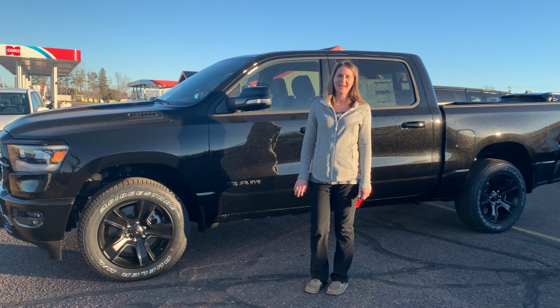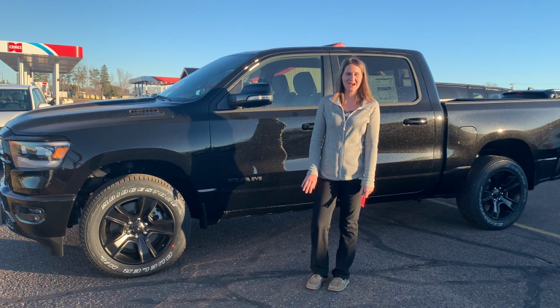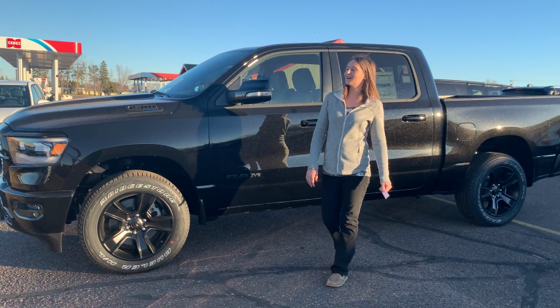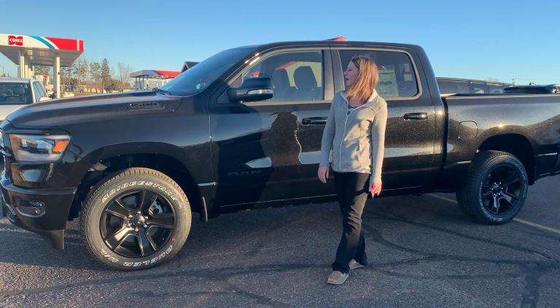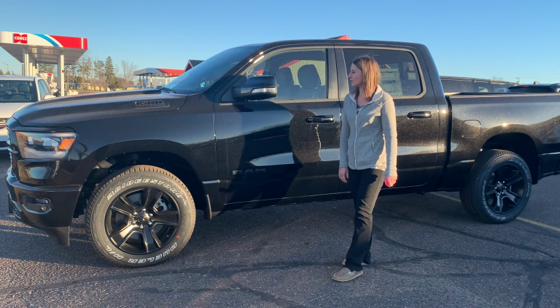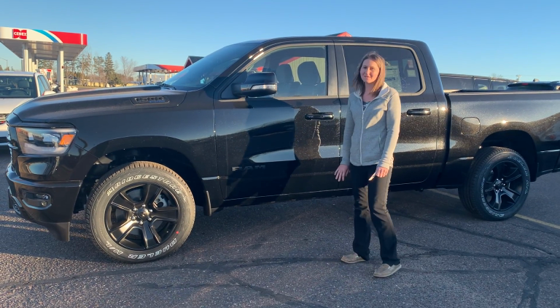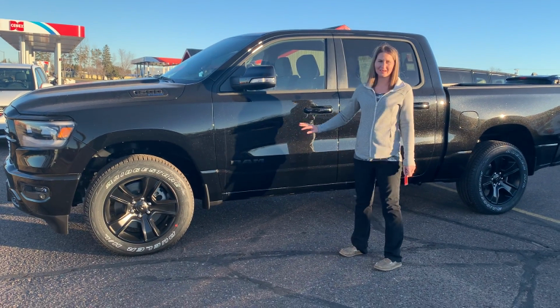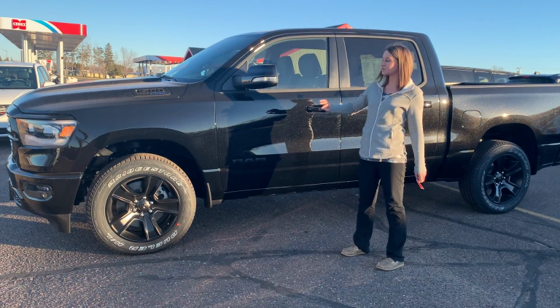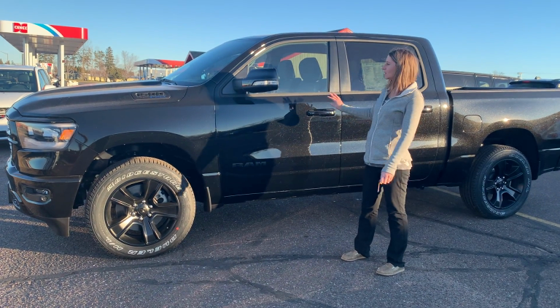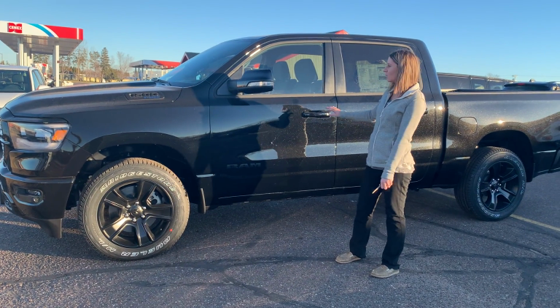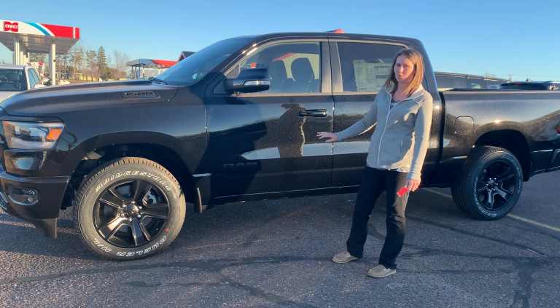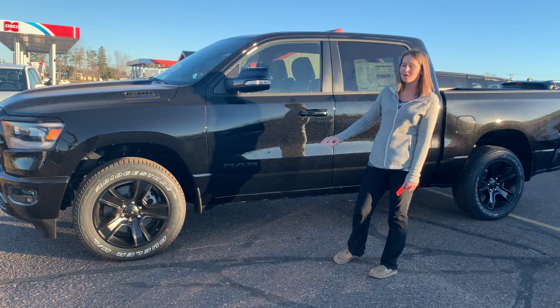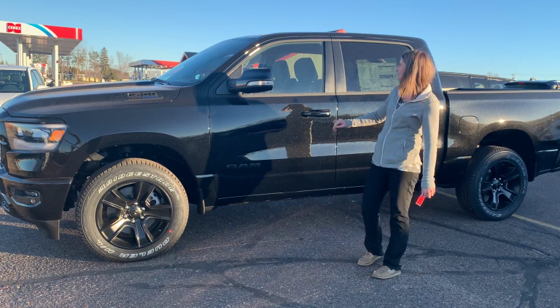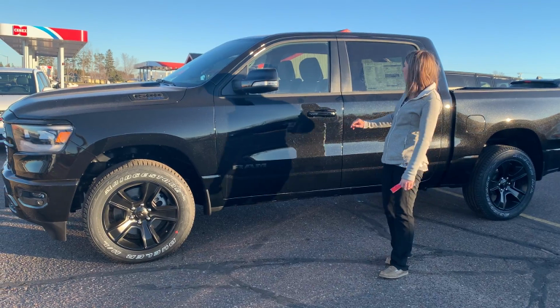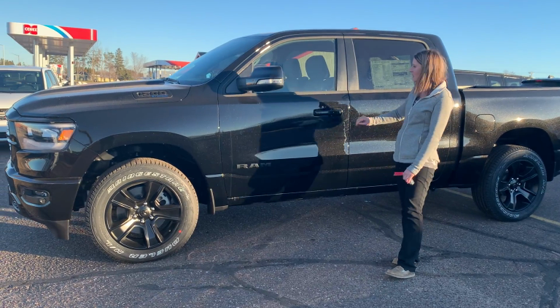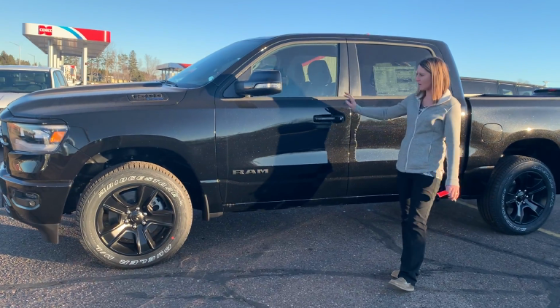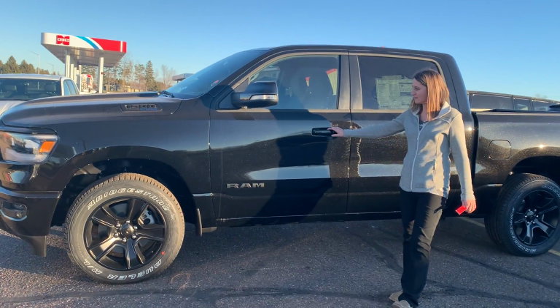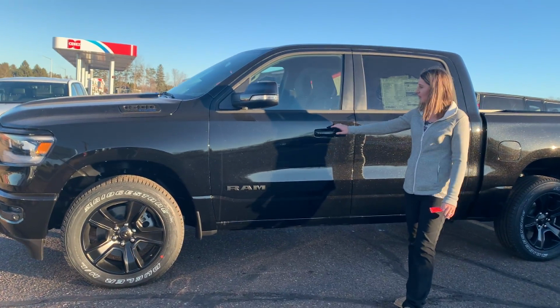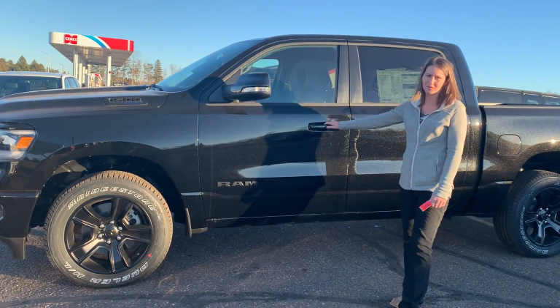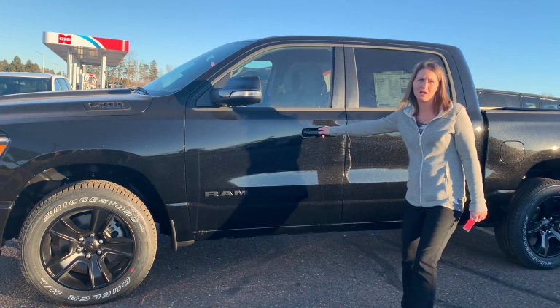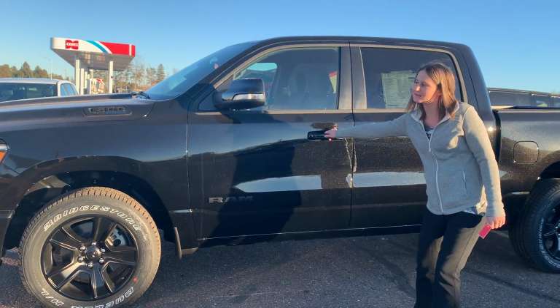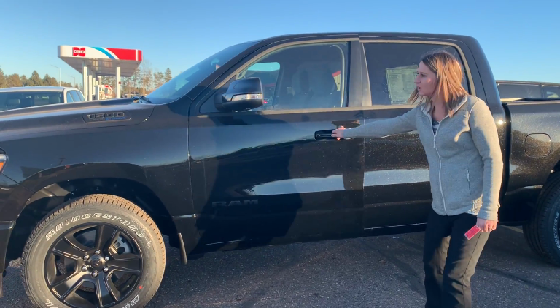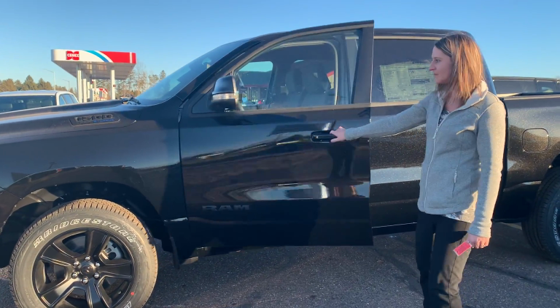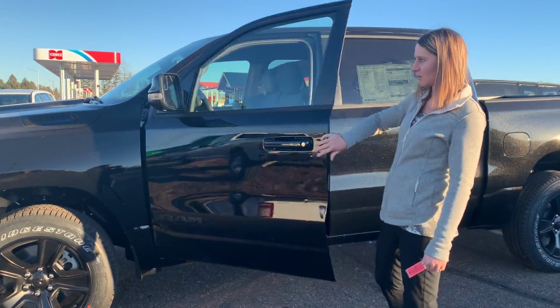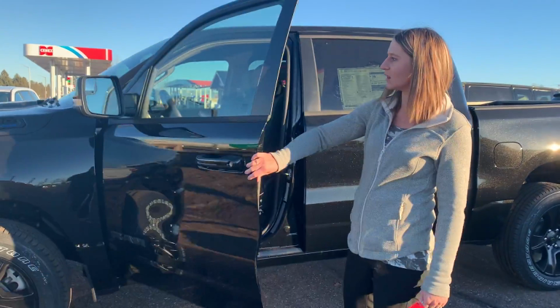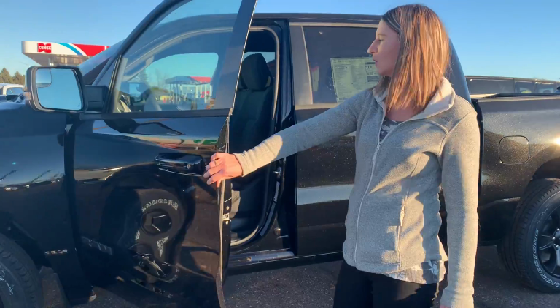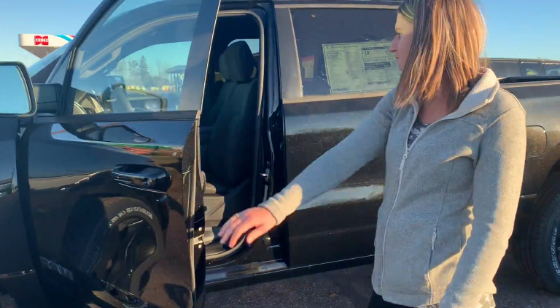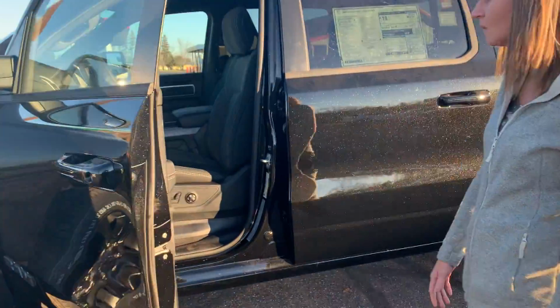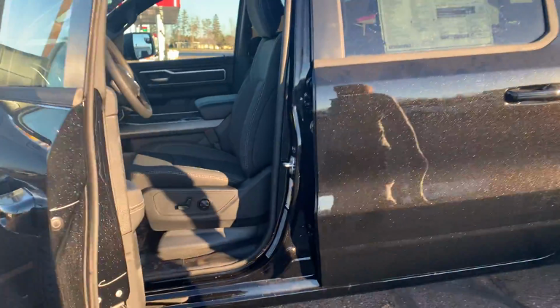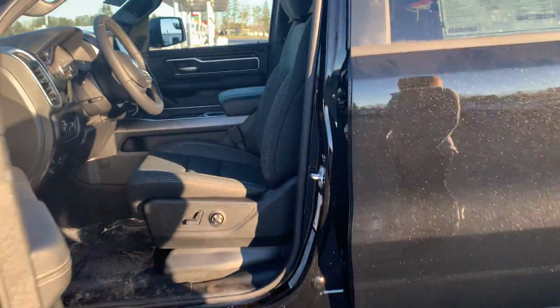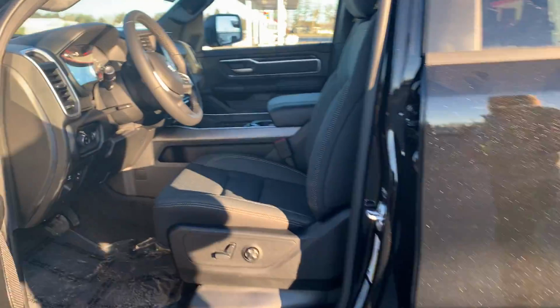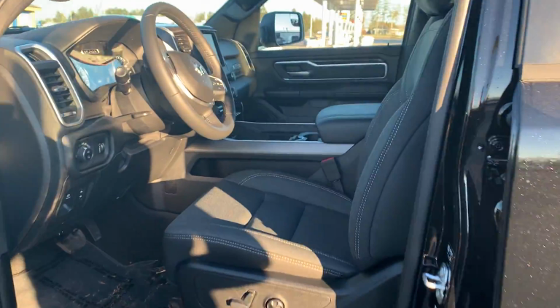Hey, Ashley here at Swat Graver. I am standing next to this 2021 Ram 1500. It is a black crystal exterior — it's not that pretty glittery — but quick peek of the inside.